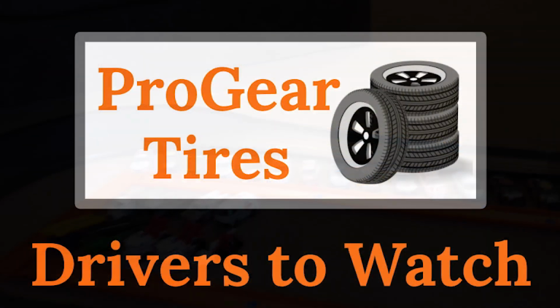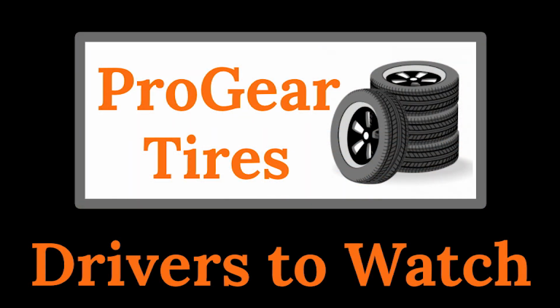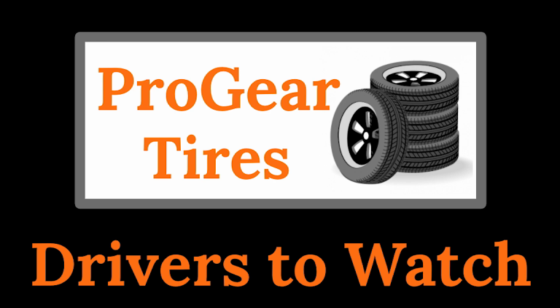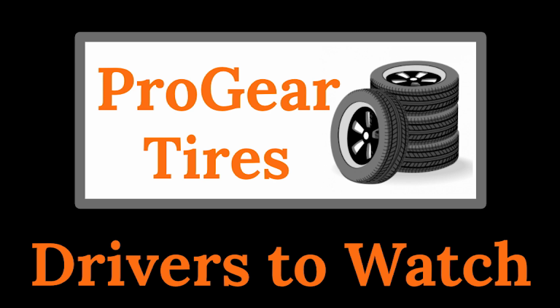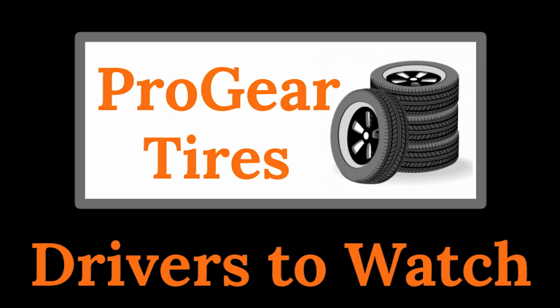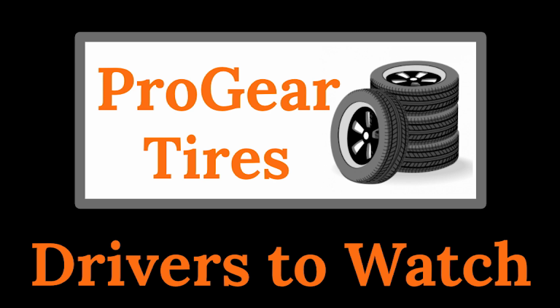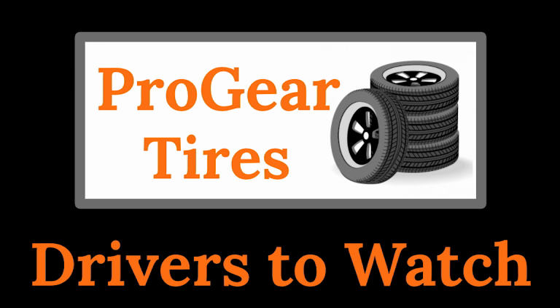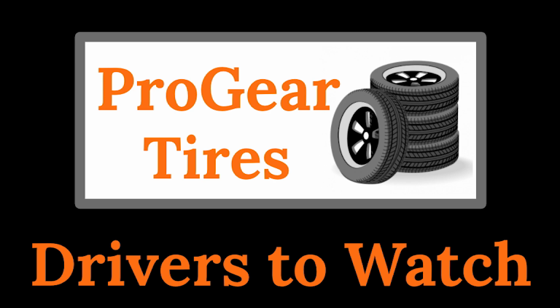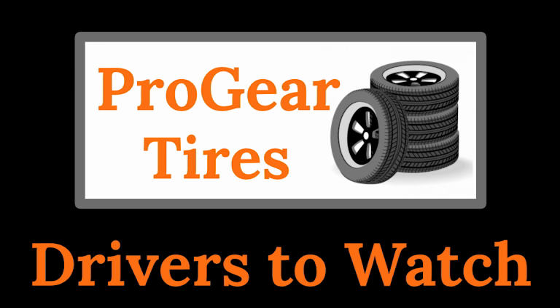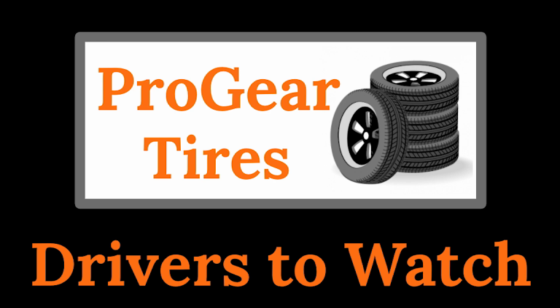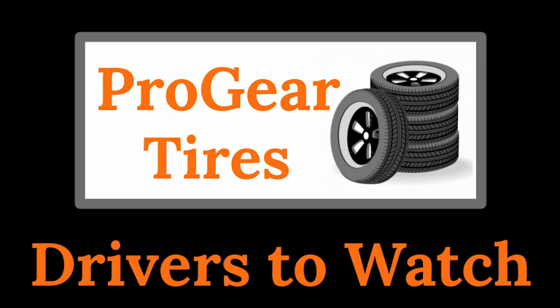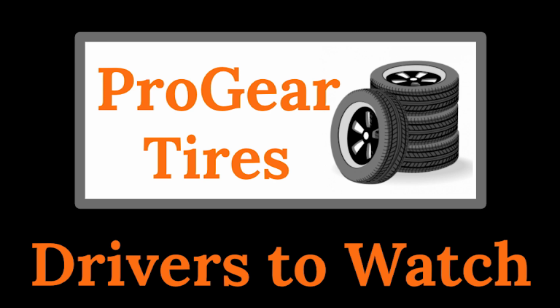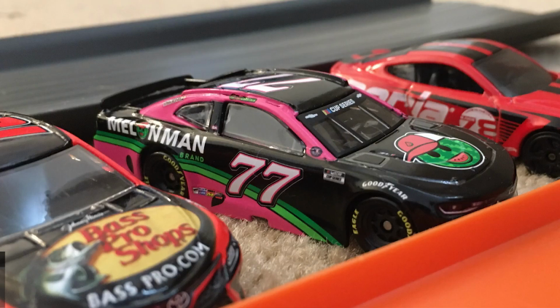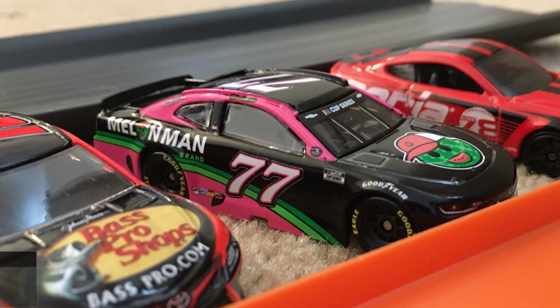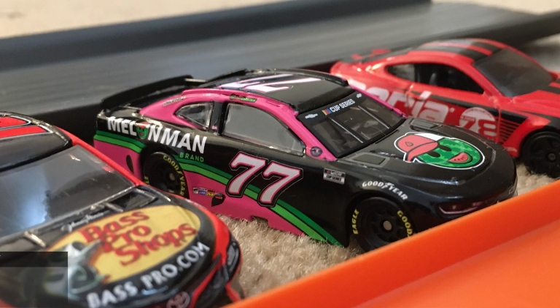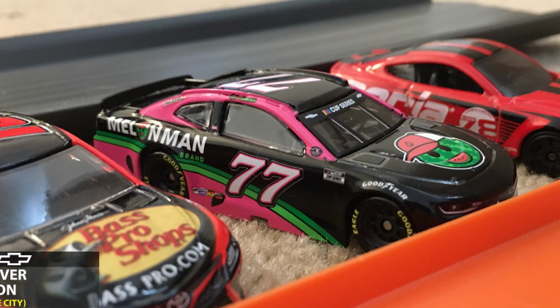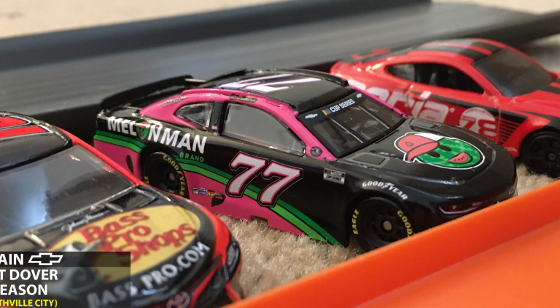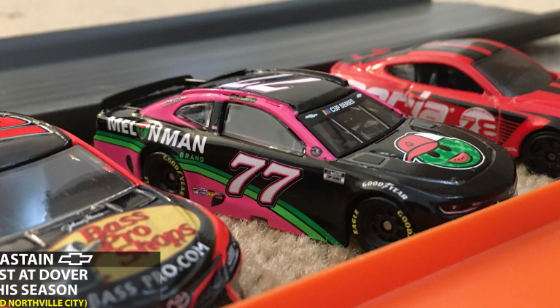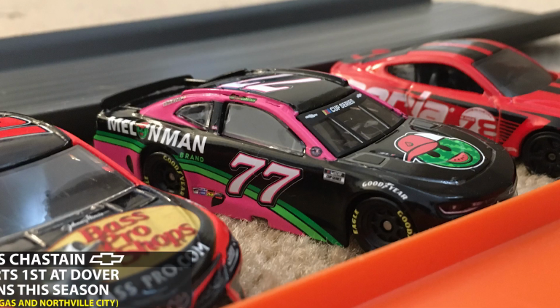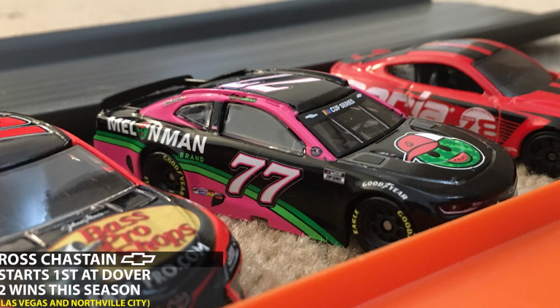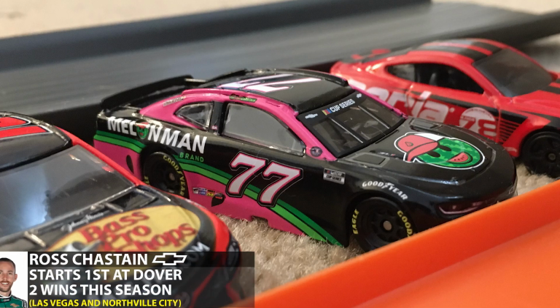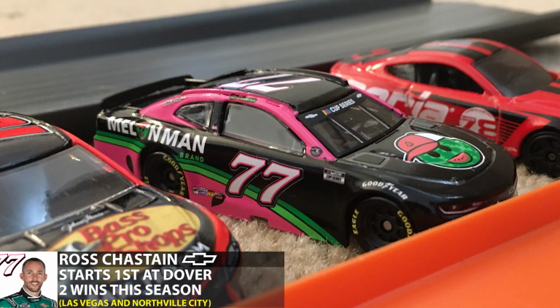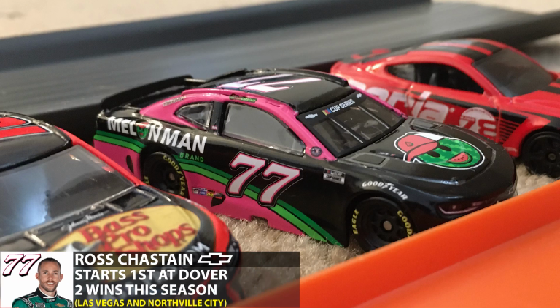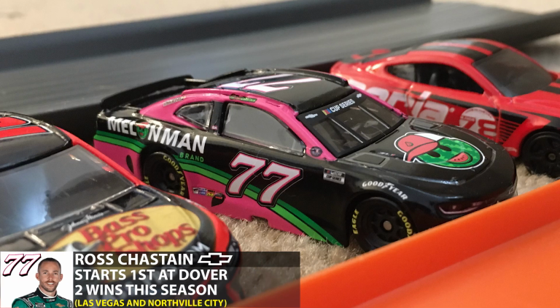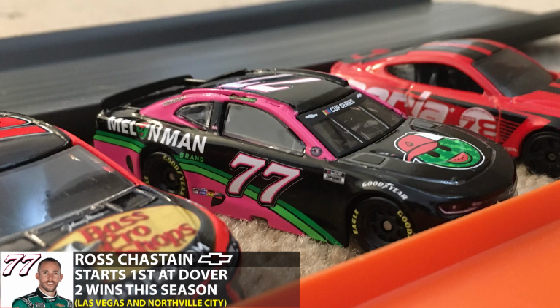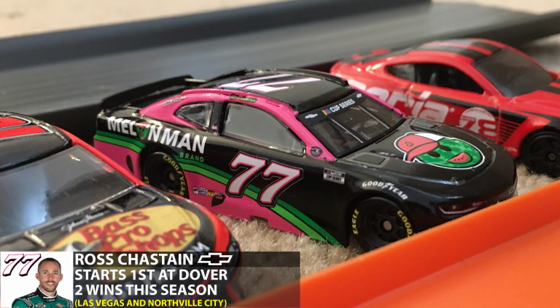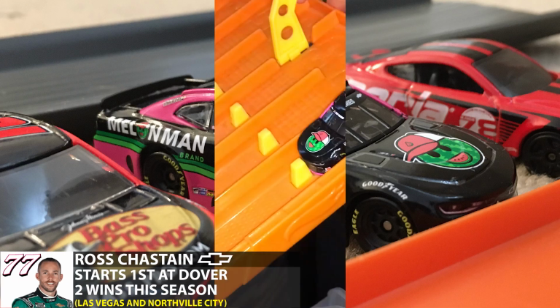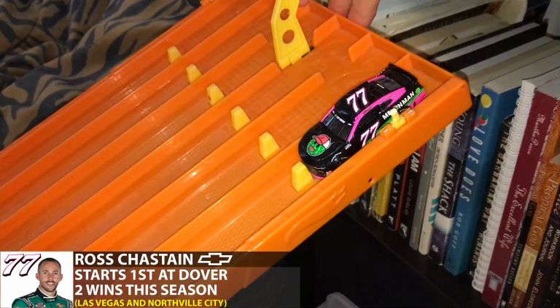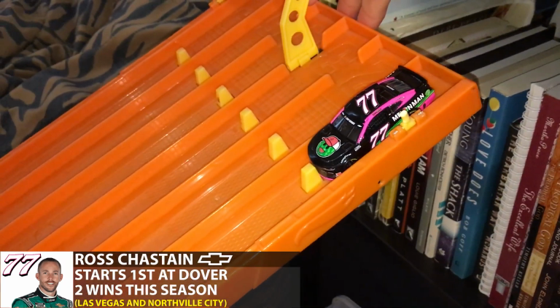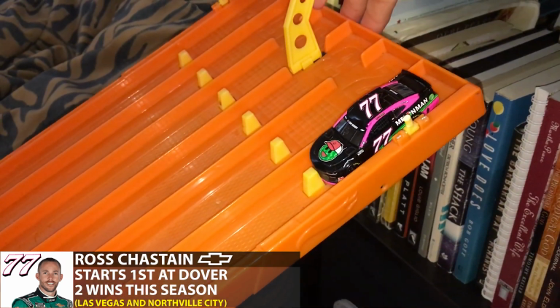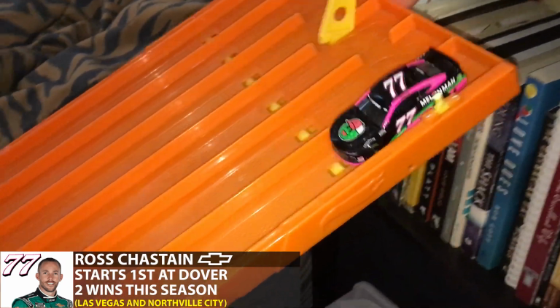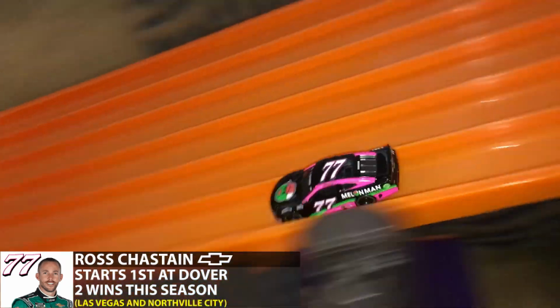Now let's take a look at some of your drivers to watch, presented by Pro Gear Tires. Ross Chastain has already proven himself to be a championship favorite after winning two races this season at Las Vegas and Northville.